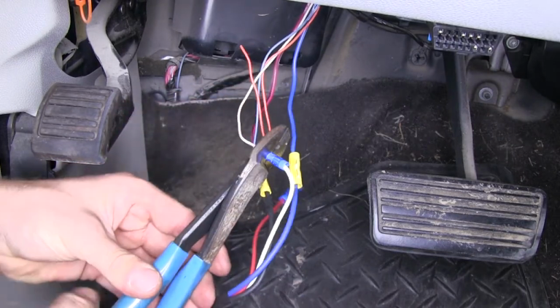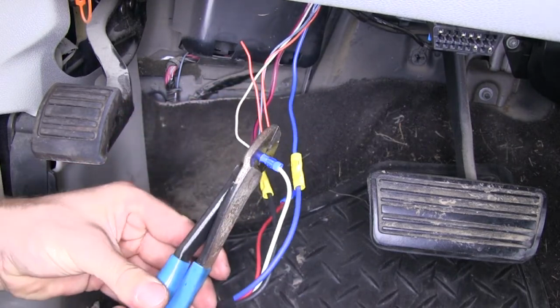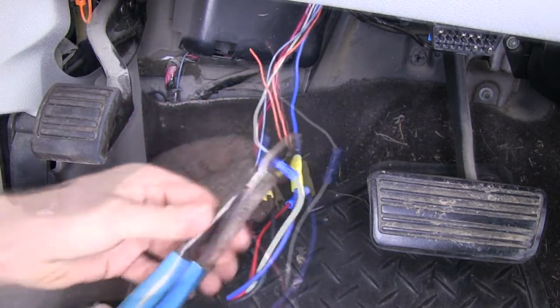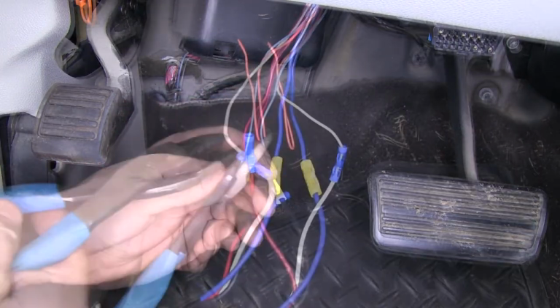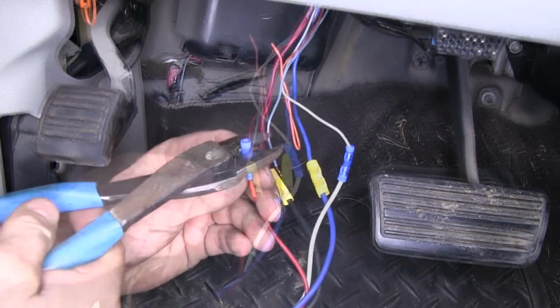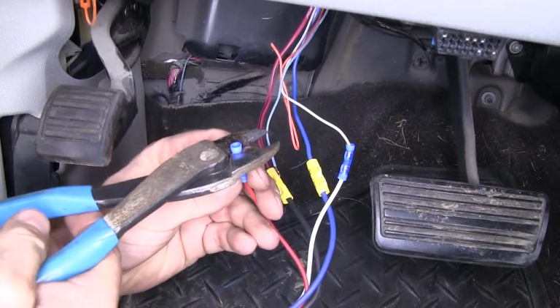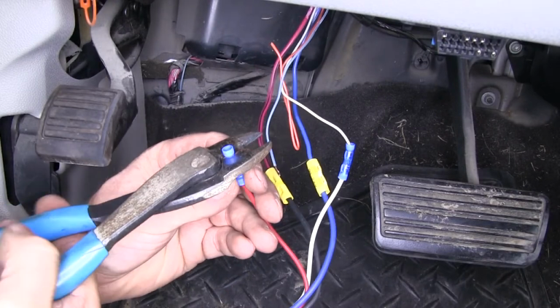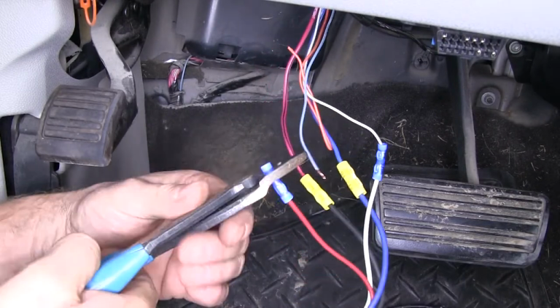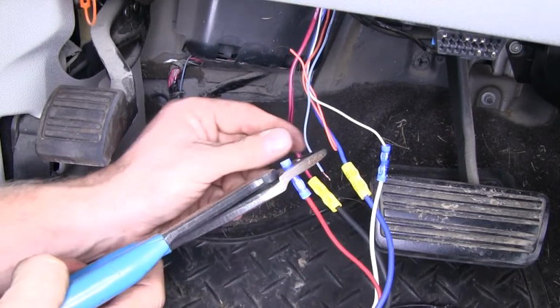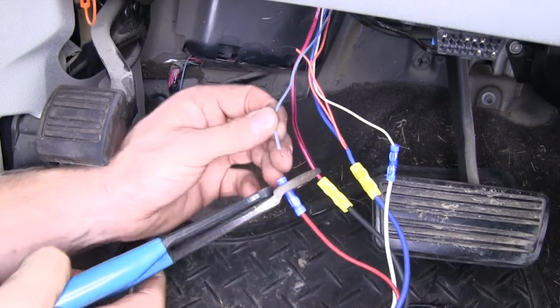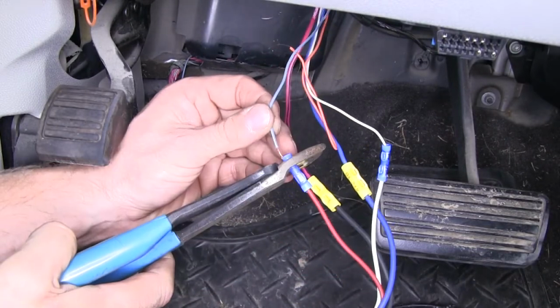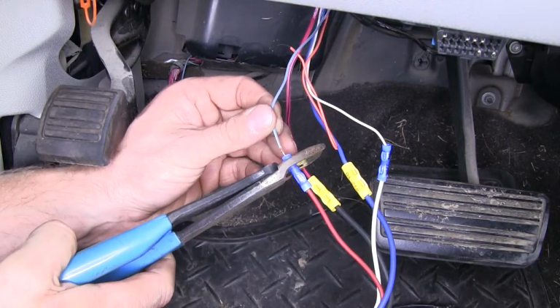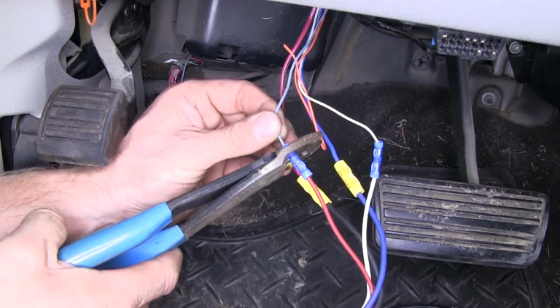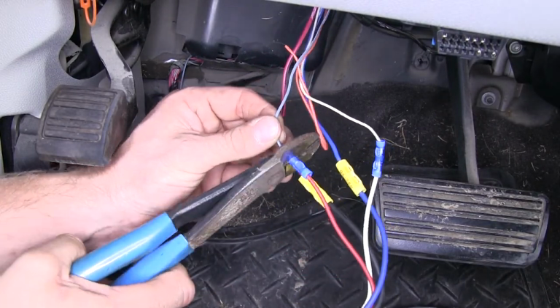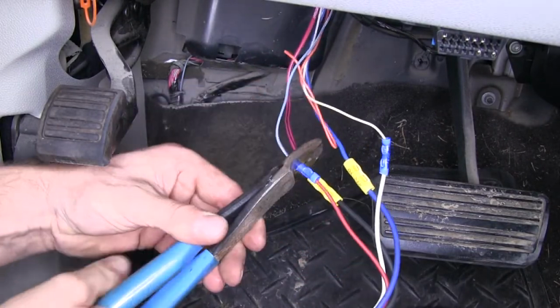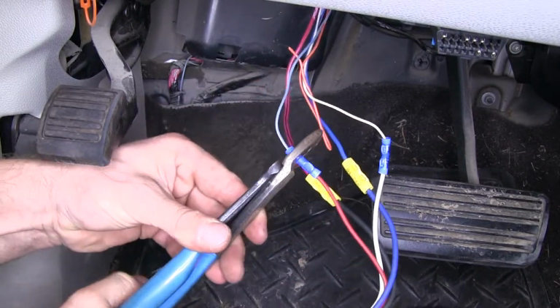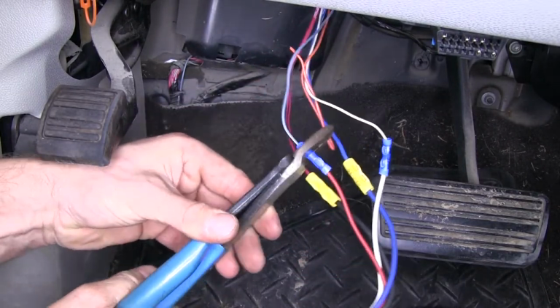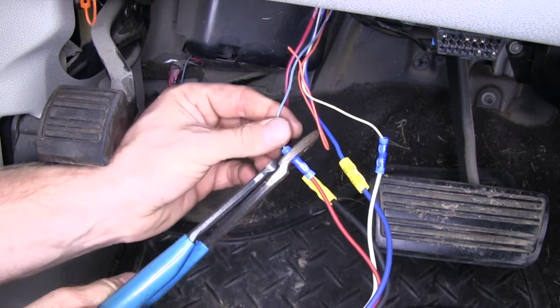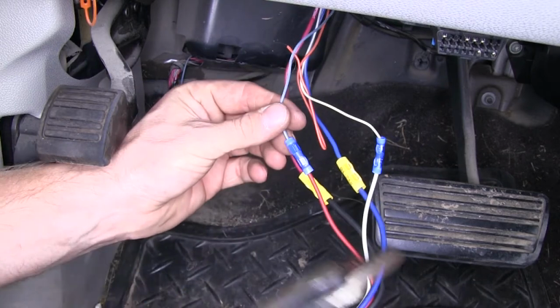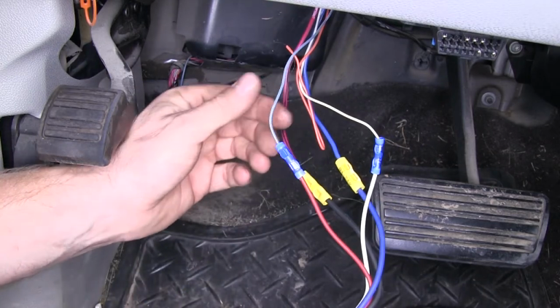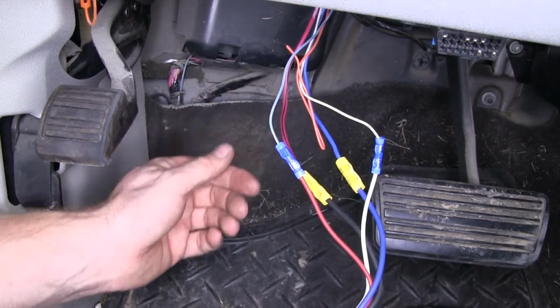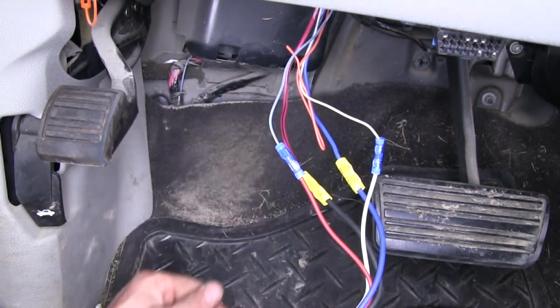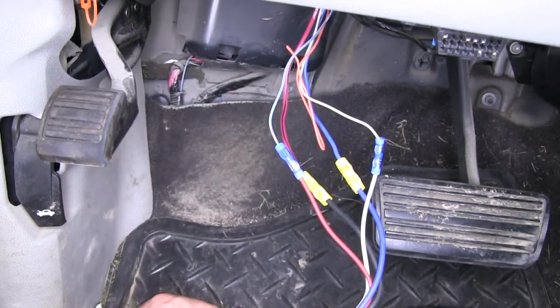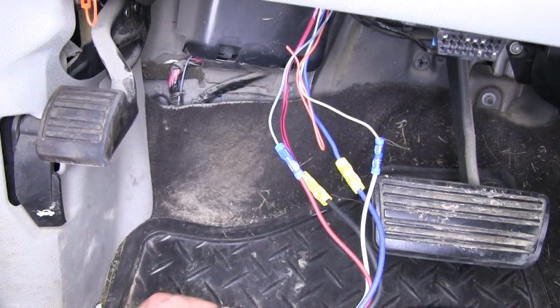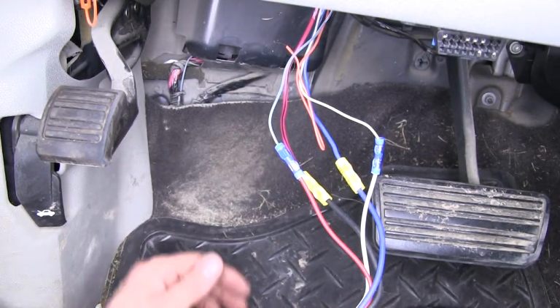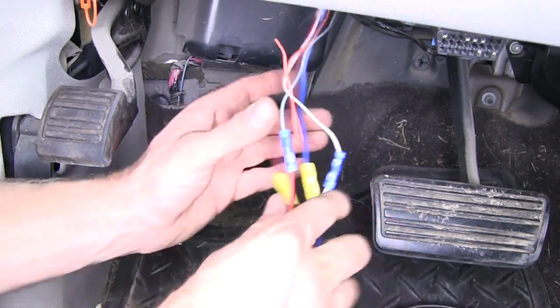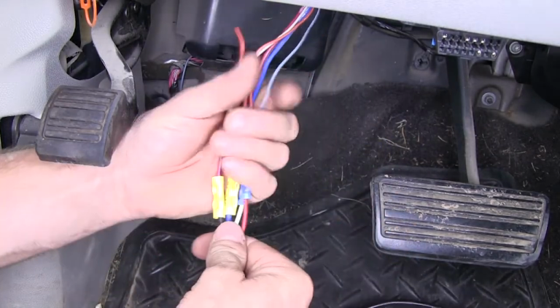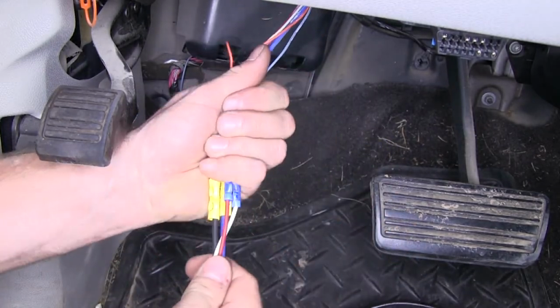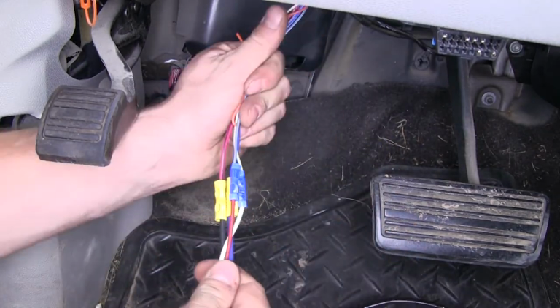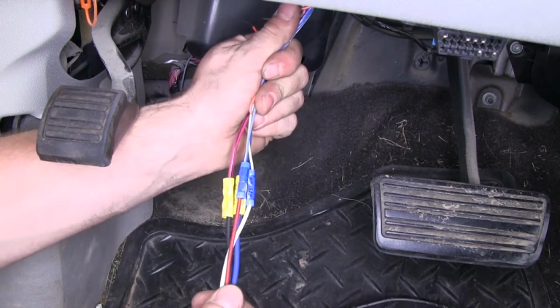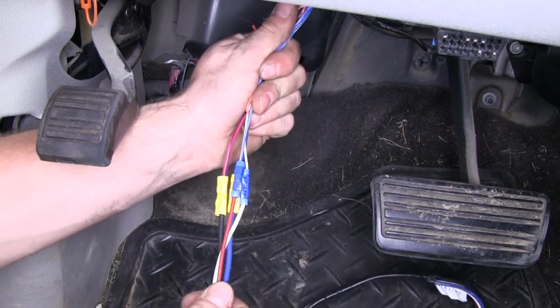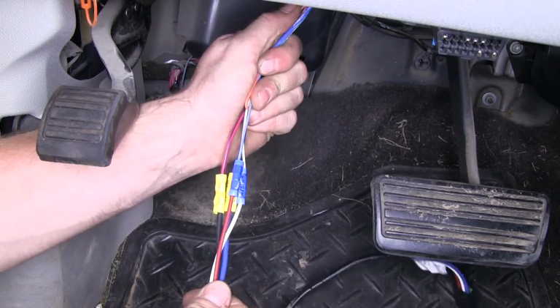Now a red wire from our brake controller will connect to the blue wire with the white stripe. You will notice there's an orange wire that can also be used for a signal, but that comes off the signal from the third brake light. In this case, we're using the wire that's designated from the brake switch itself.